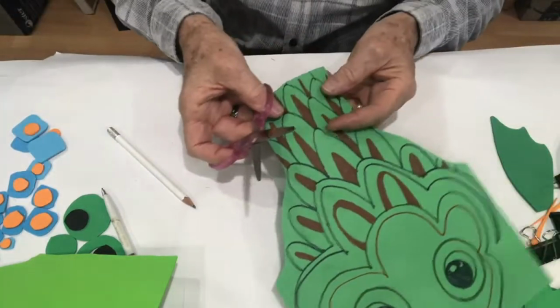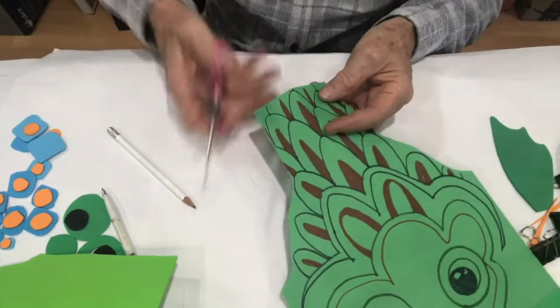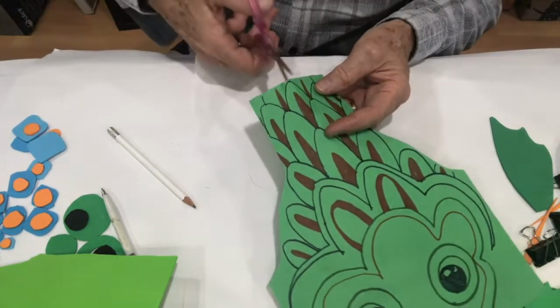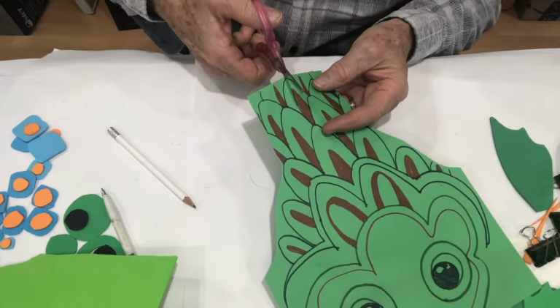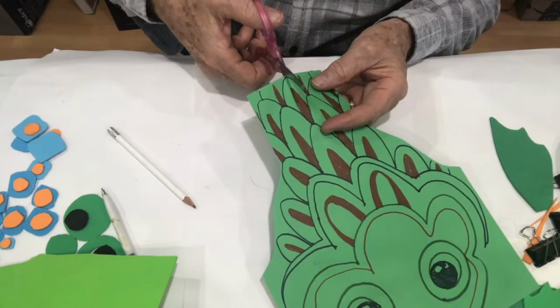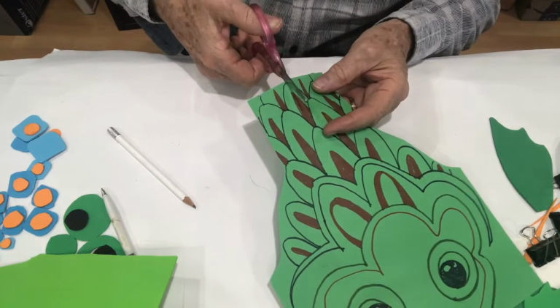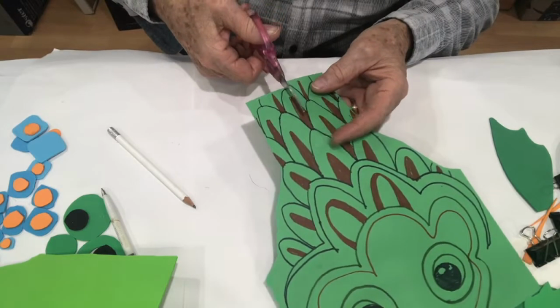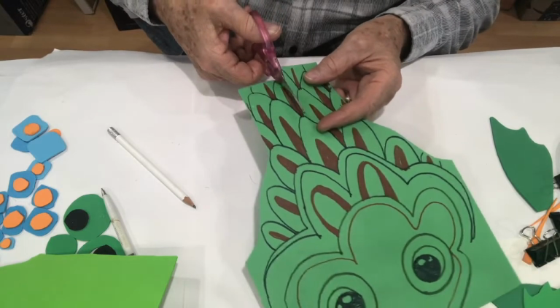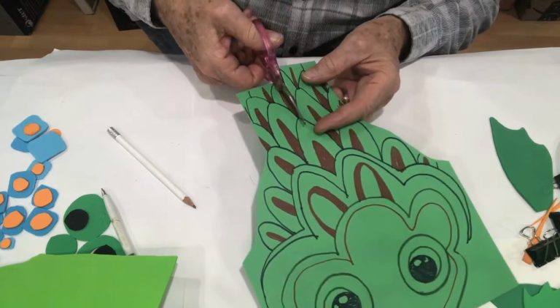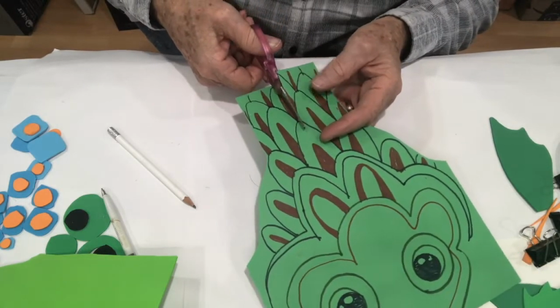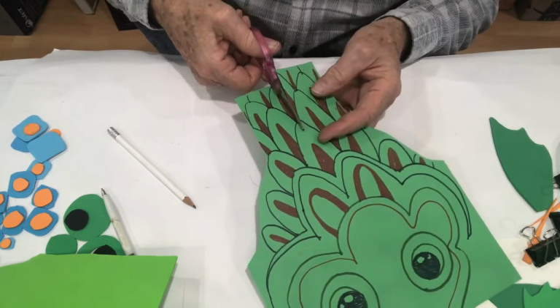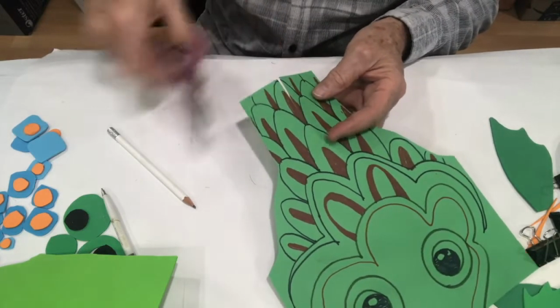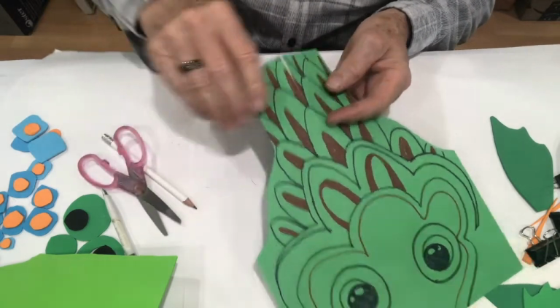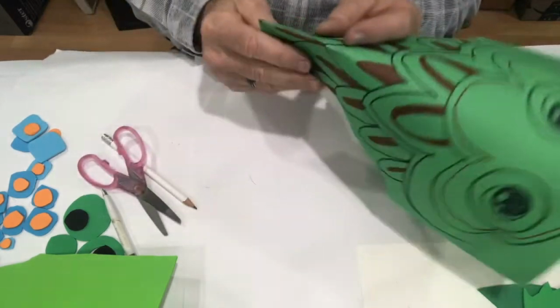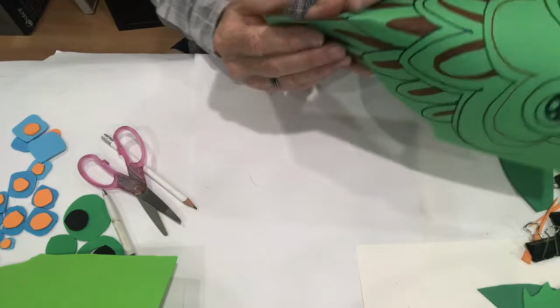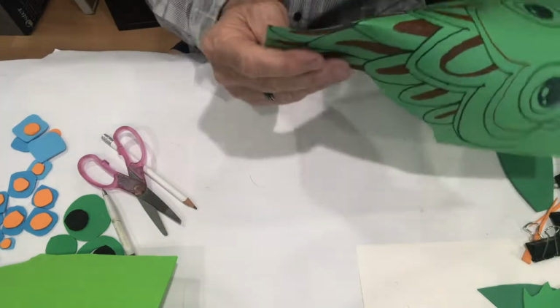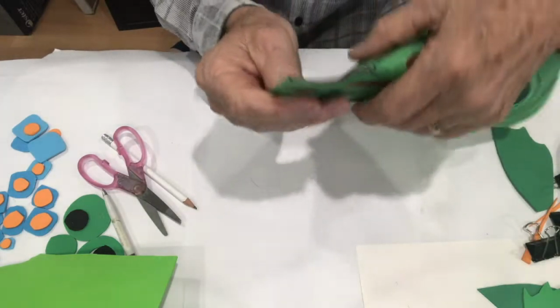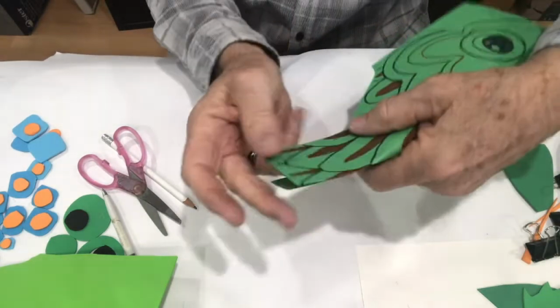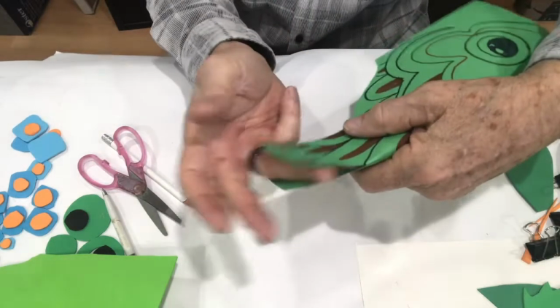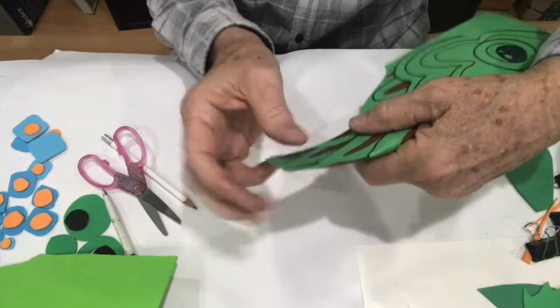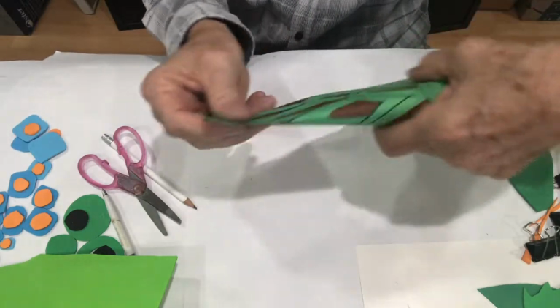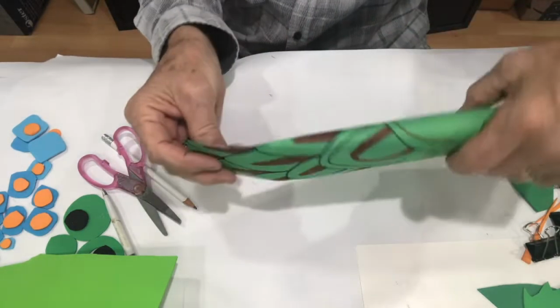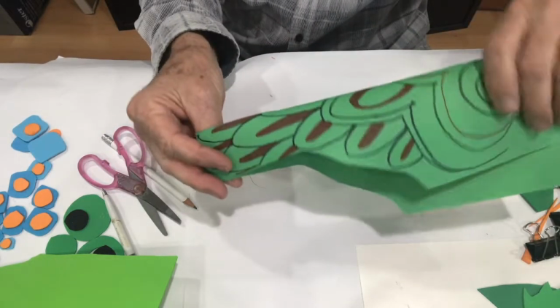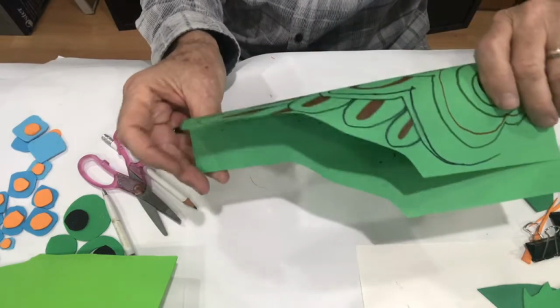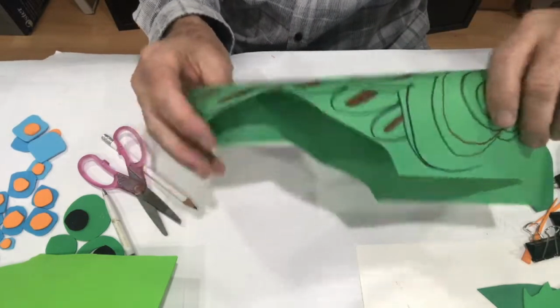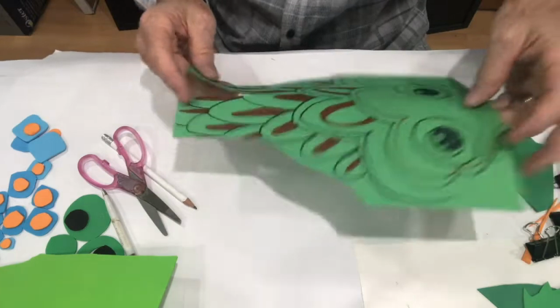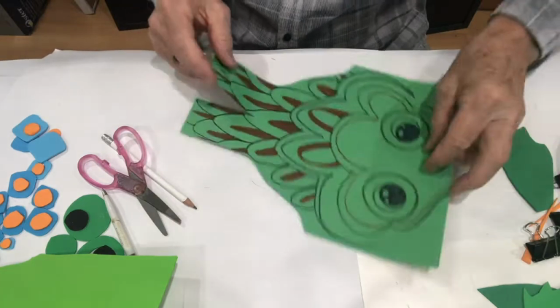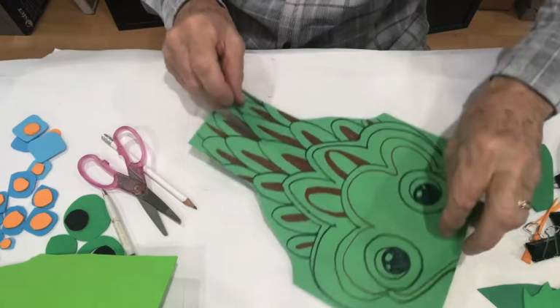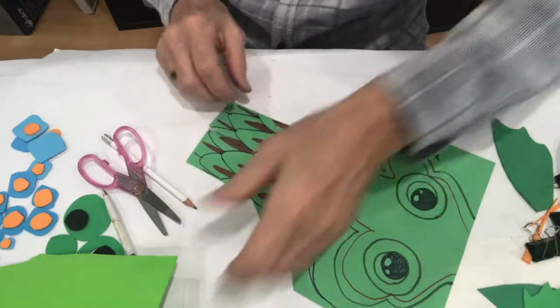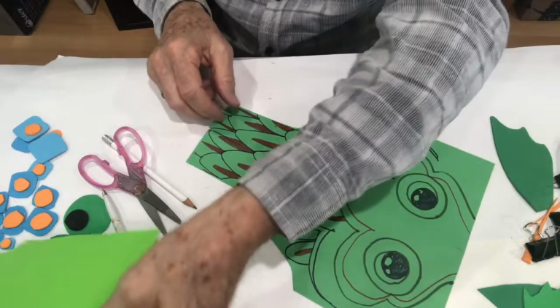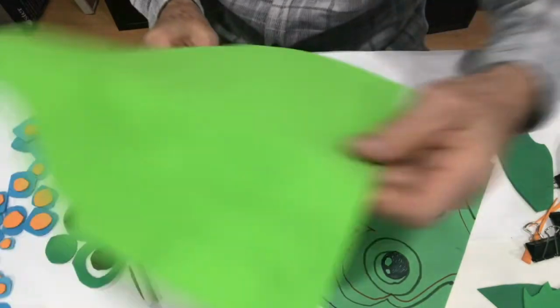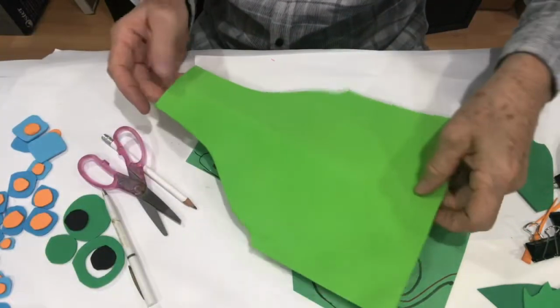Once that's done on the paper or foam version, you'll want to cut on that center line because we're going to stick a tail in there in just a minute. We need that slot cut right there.